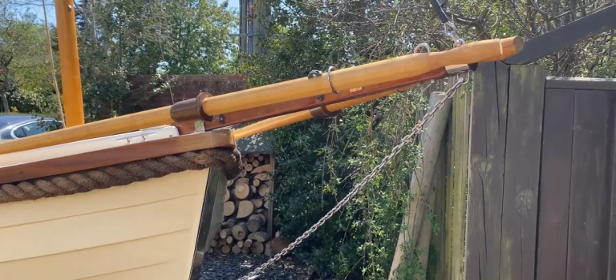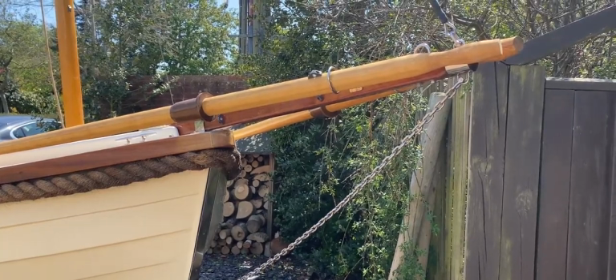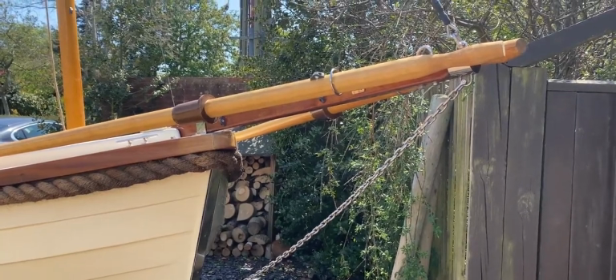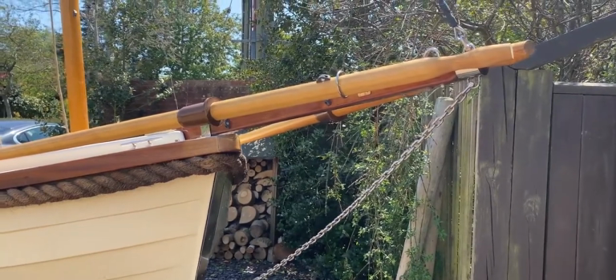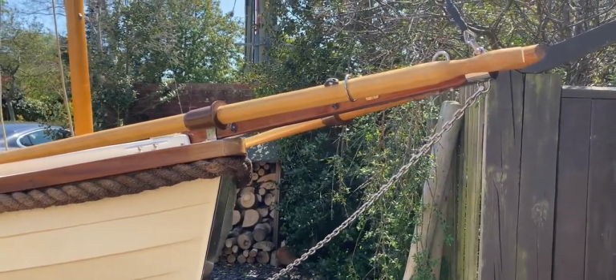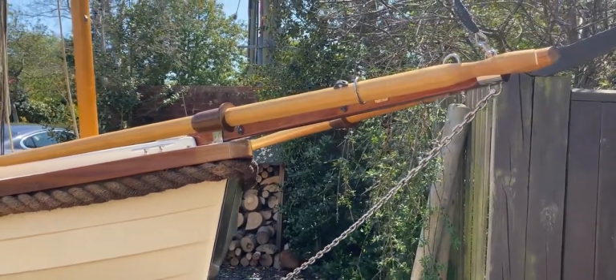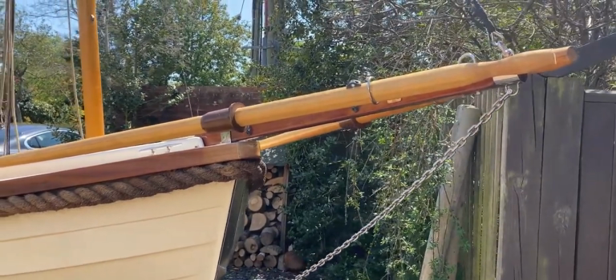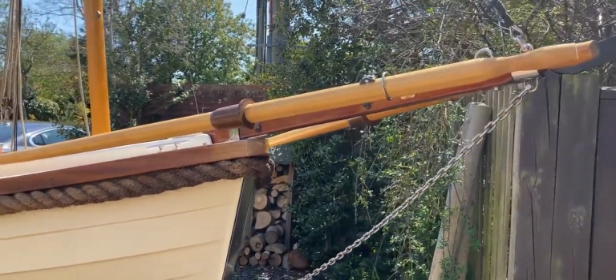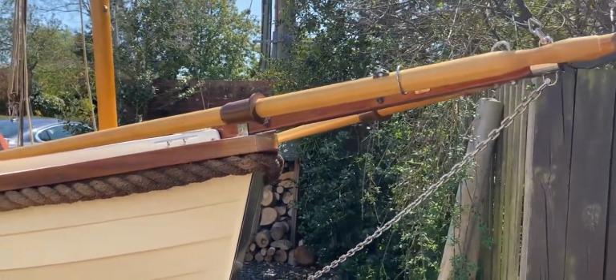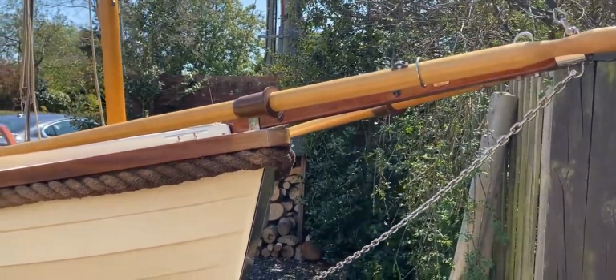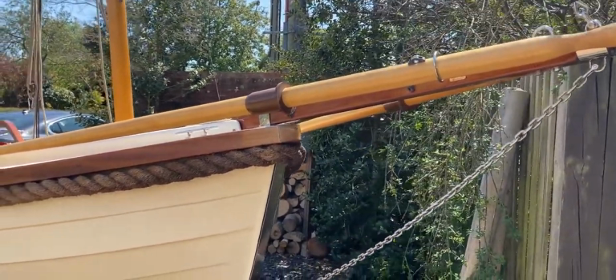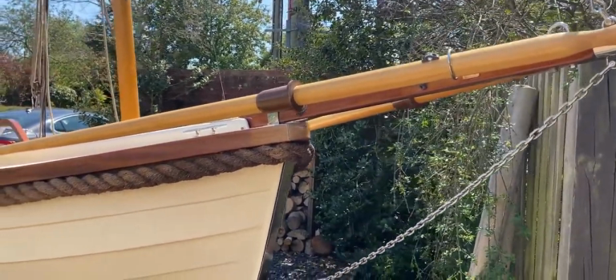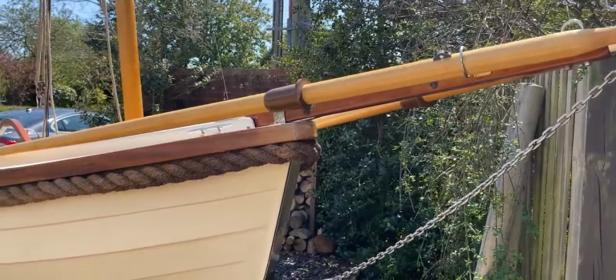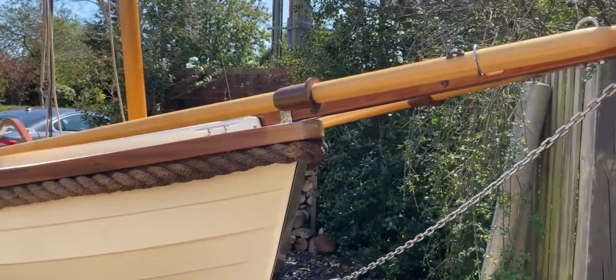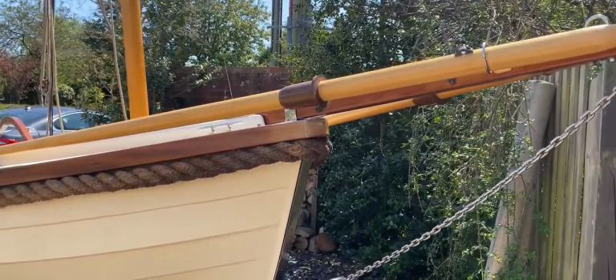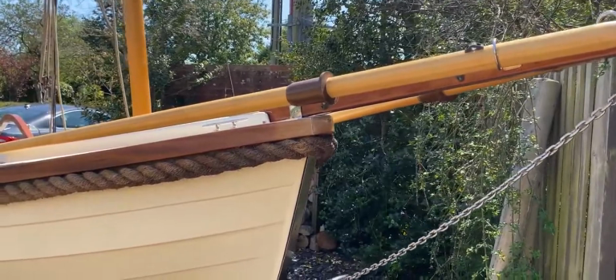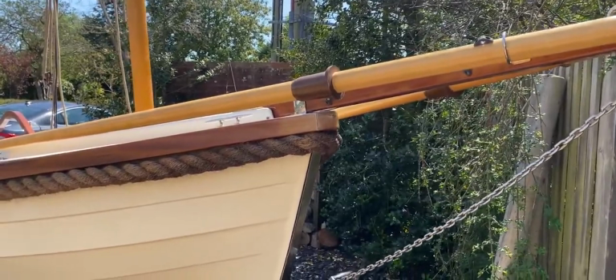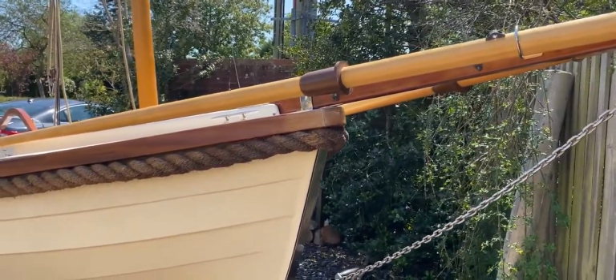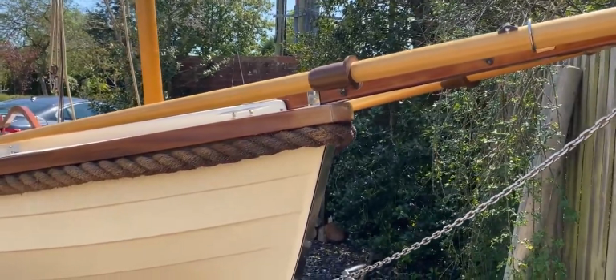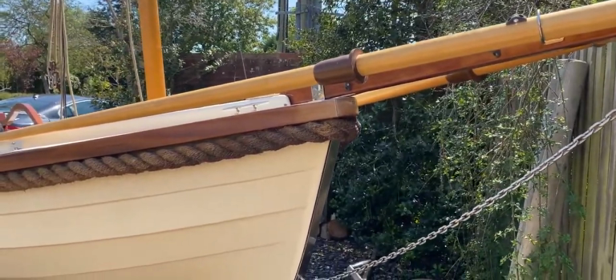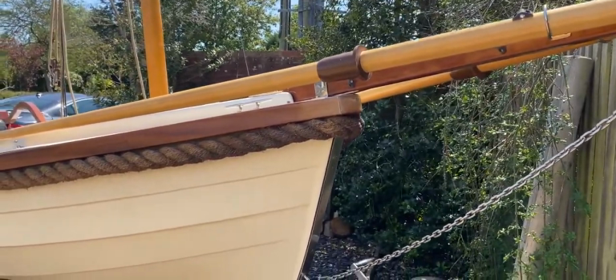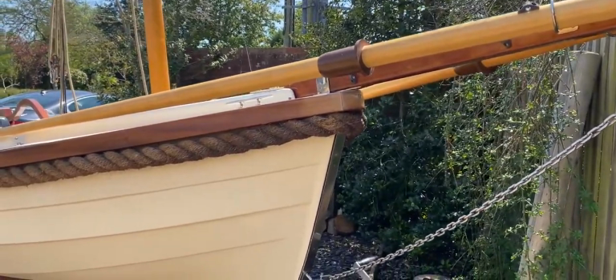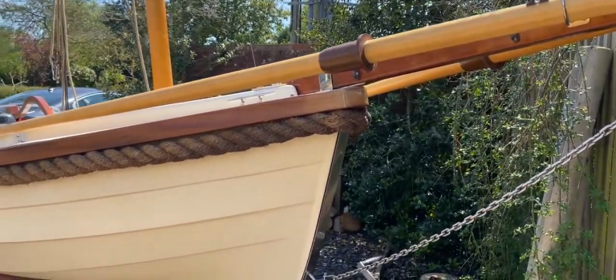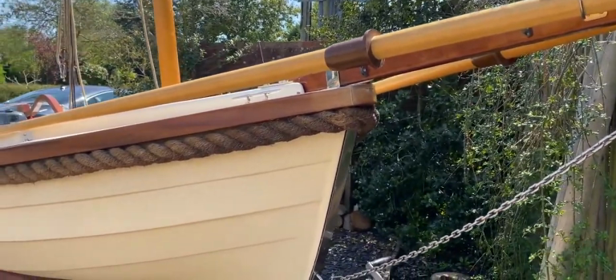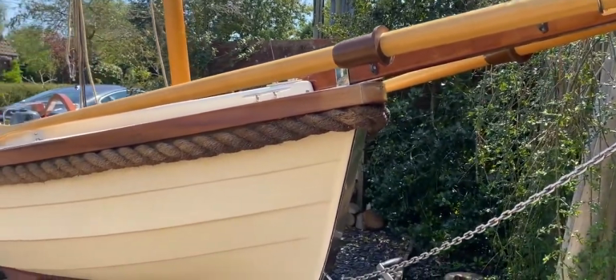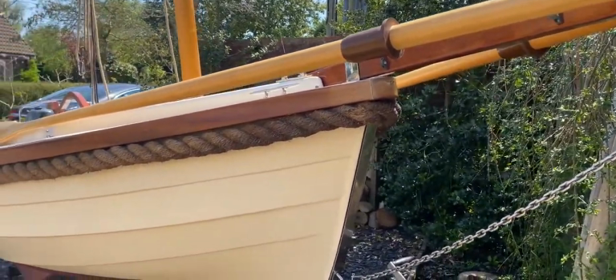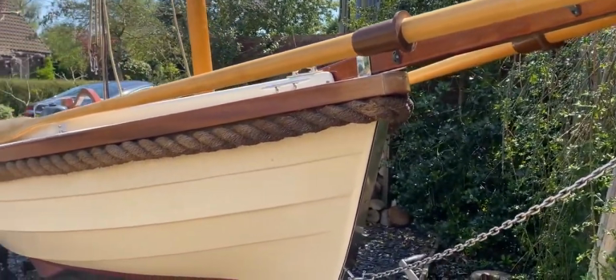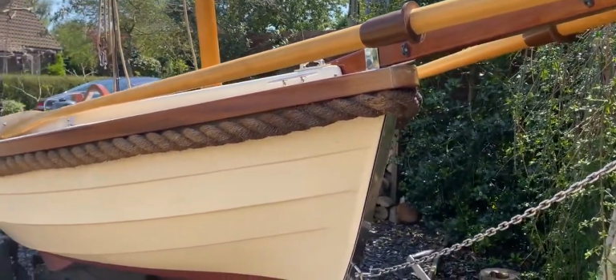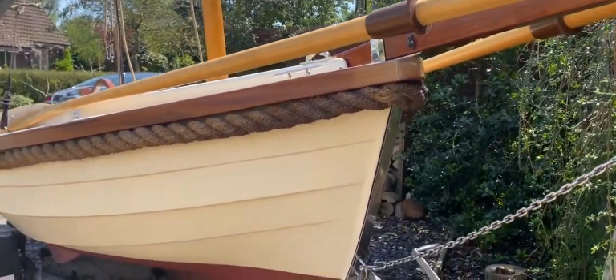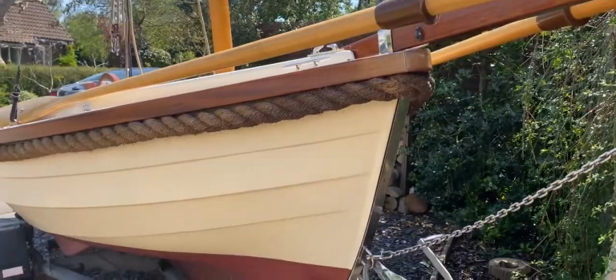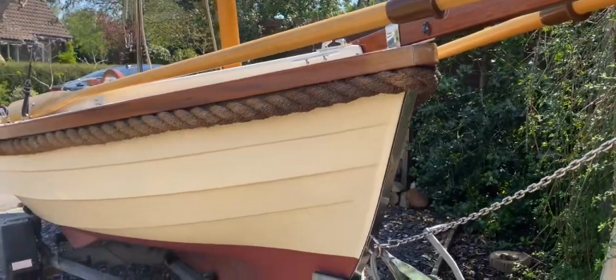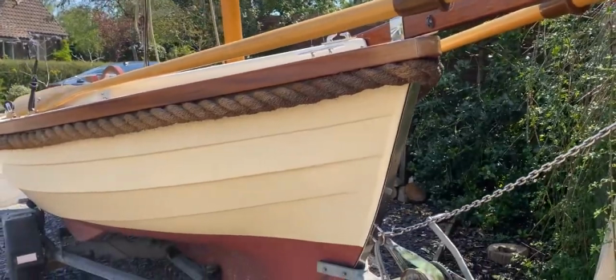Hello everybody, this is Tim from Boatshed Rockbrokers, just for a quick look around the underside, the trailer, and the hull in close-up of this character boat.